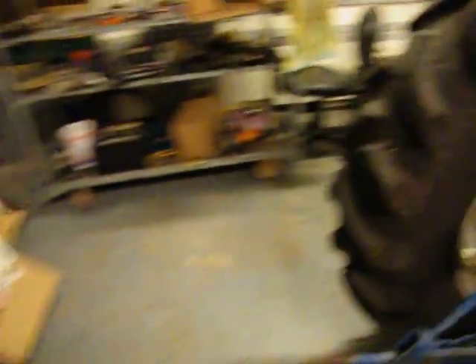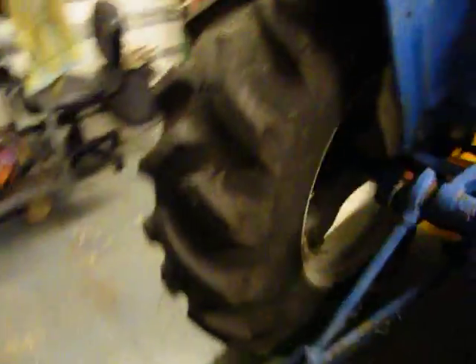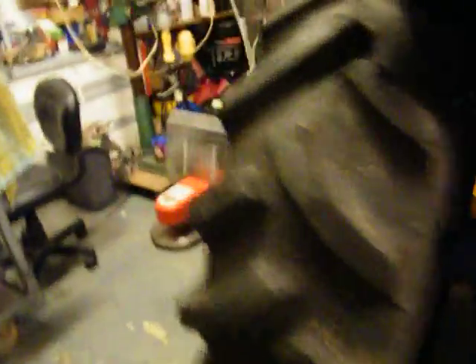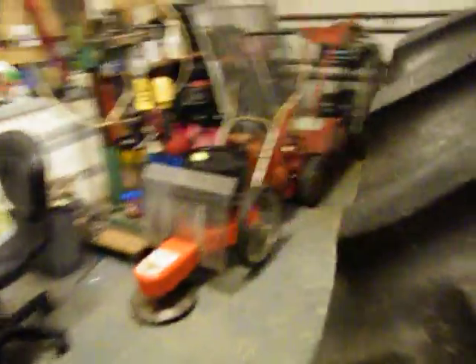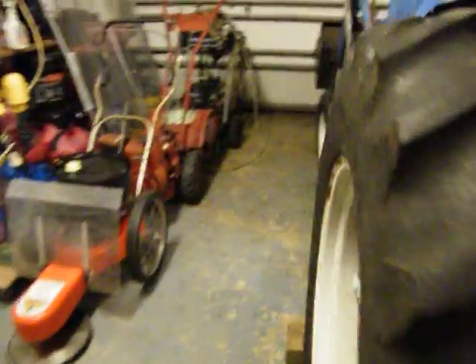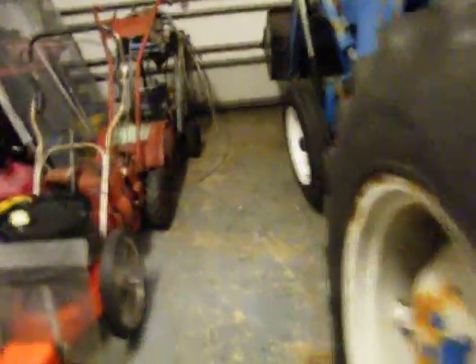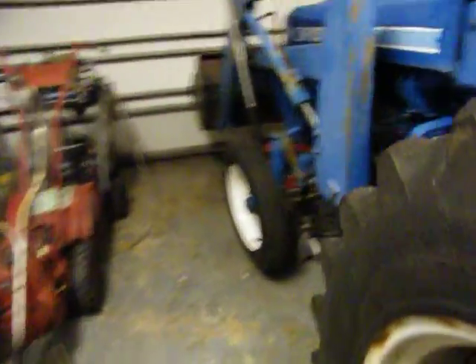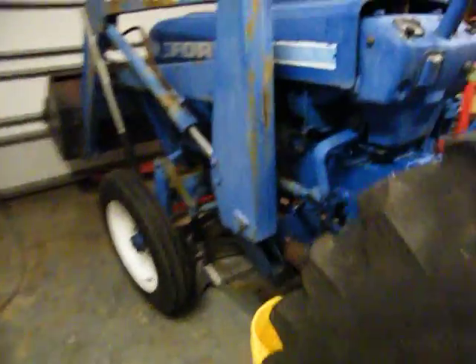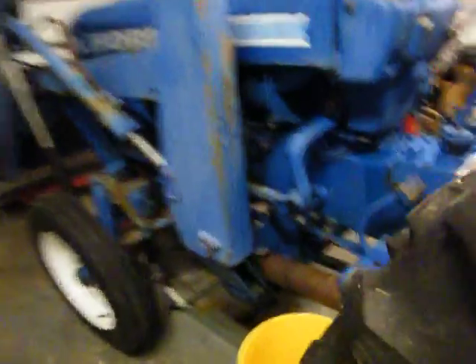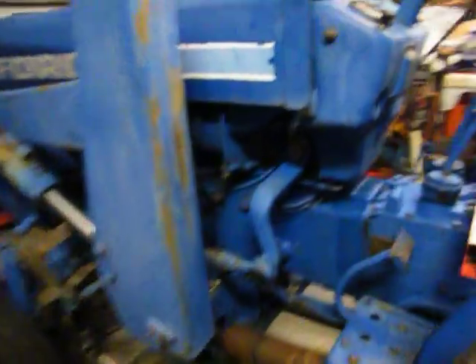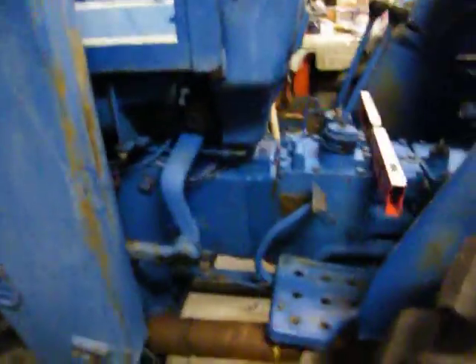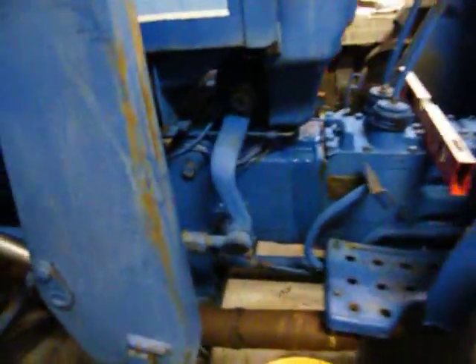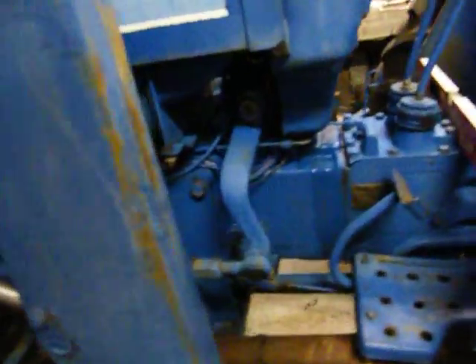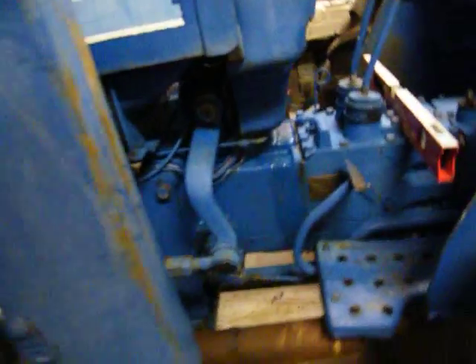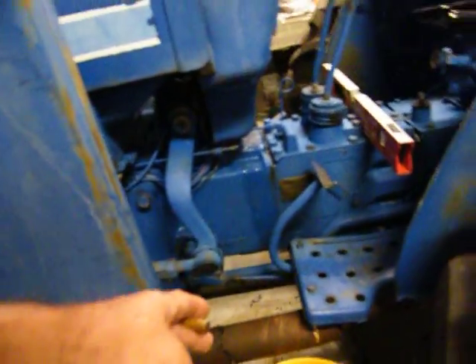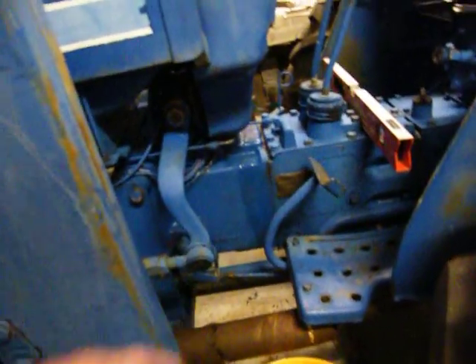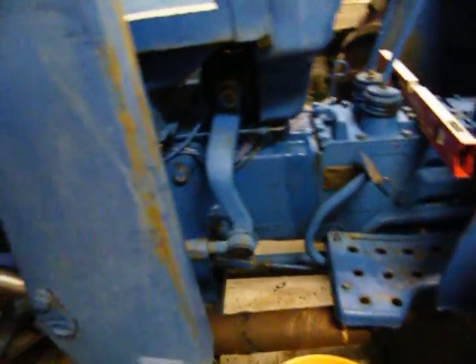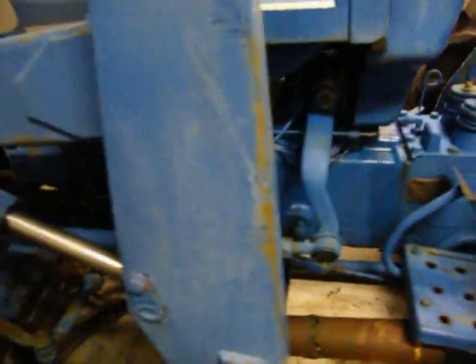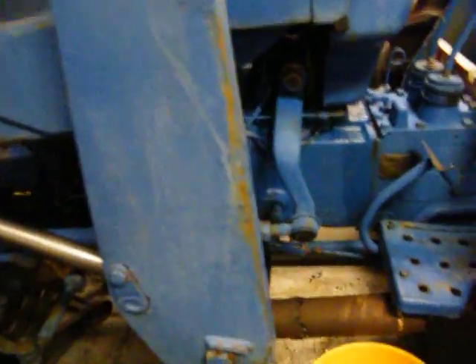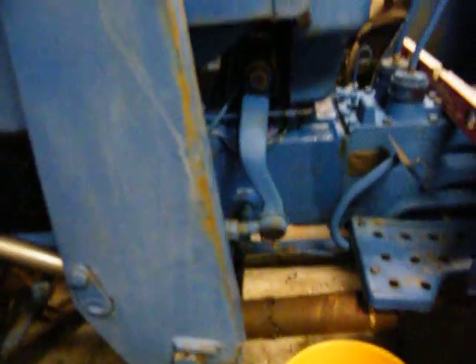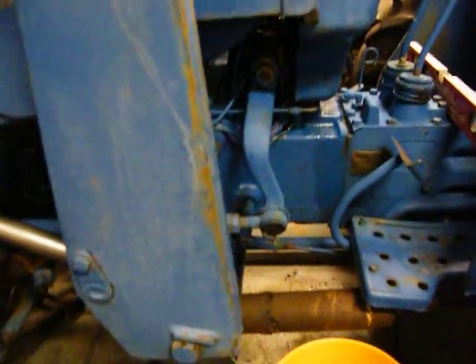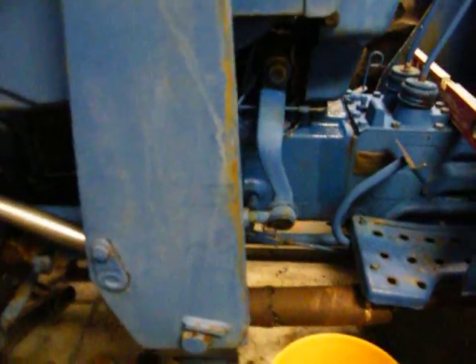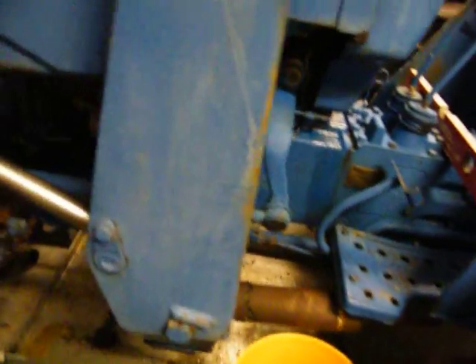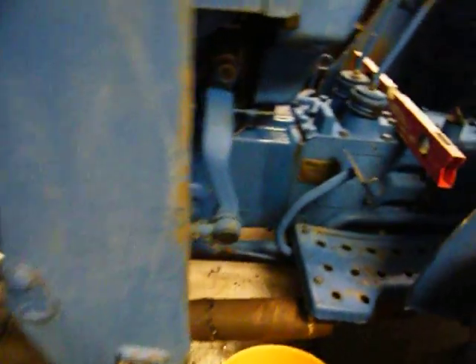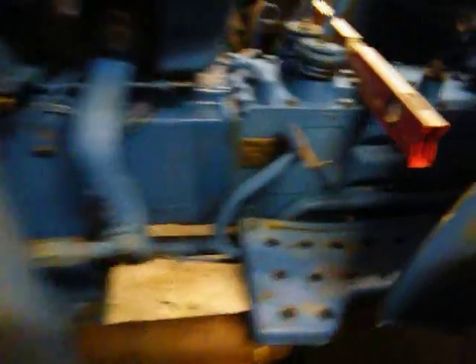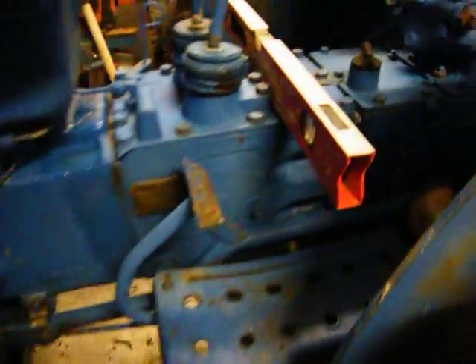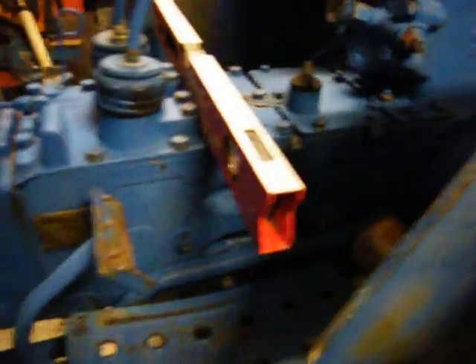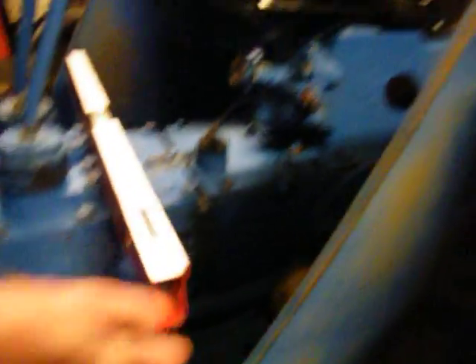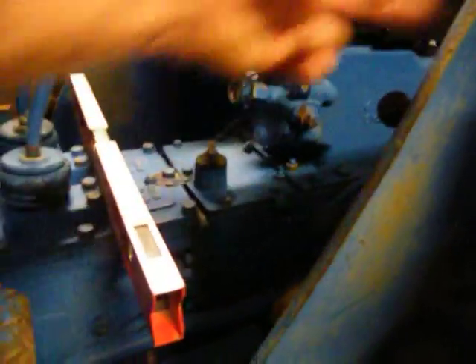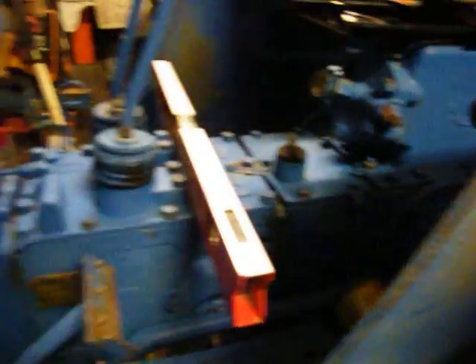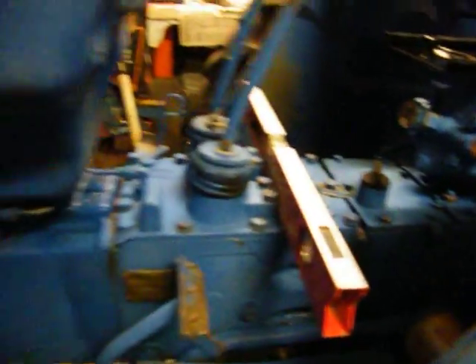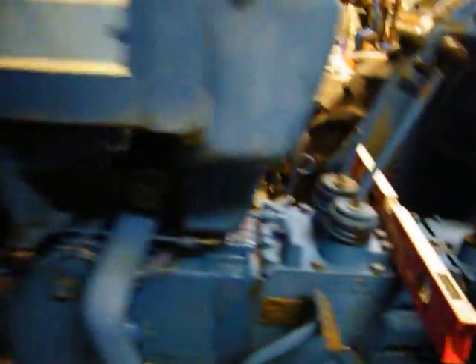I like having room — I can walk all the way around this thing. I'll probably order a new muffler, it's bad, and get an extension so that it'll go all the way out the back of the tractor.